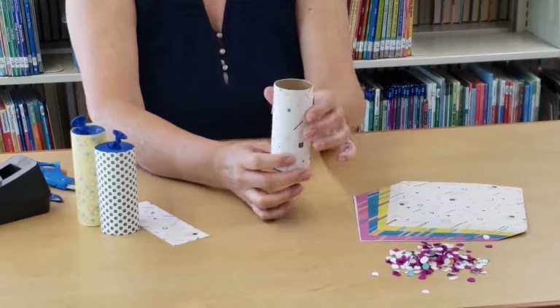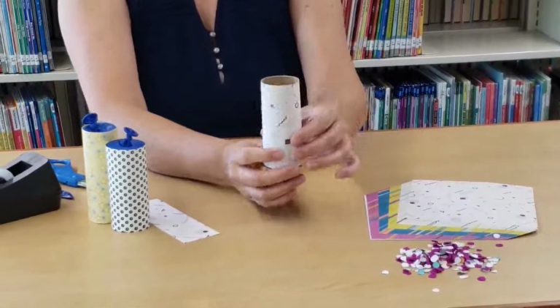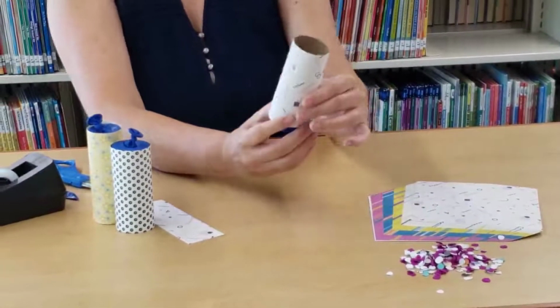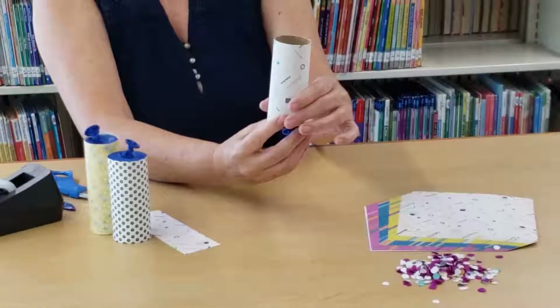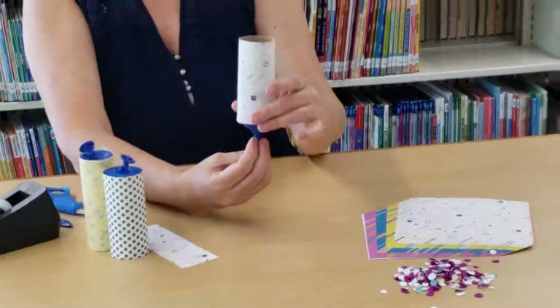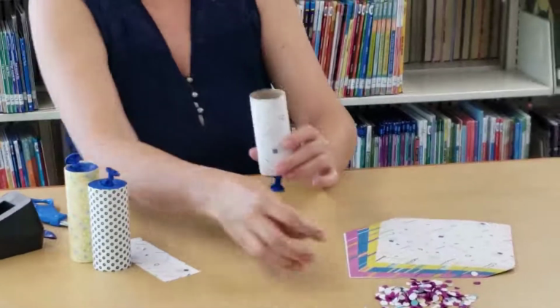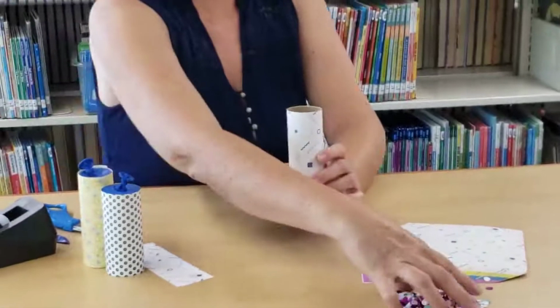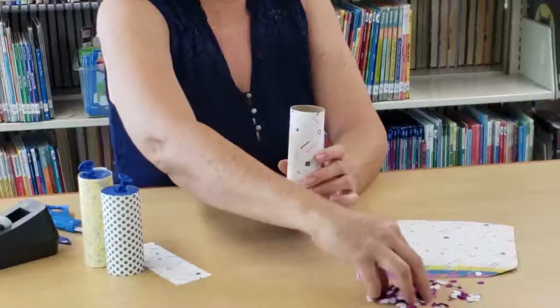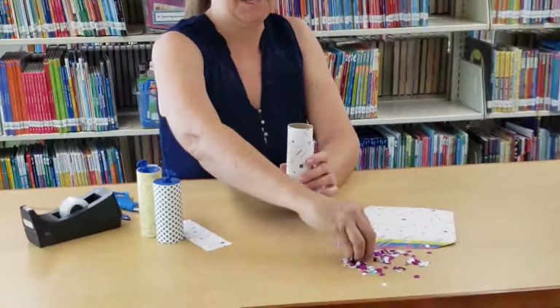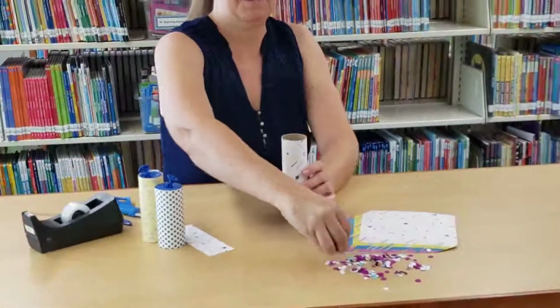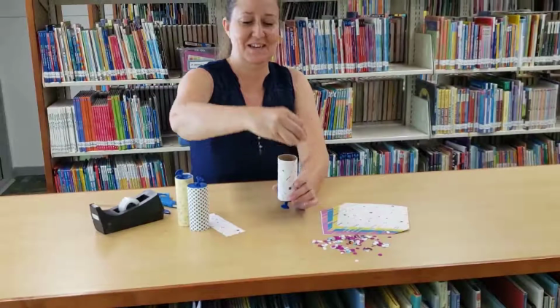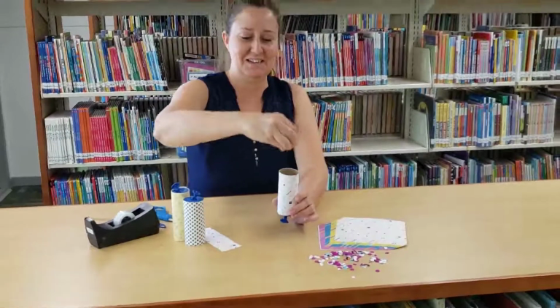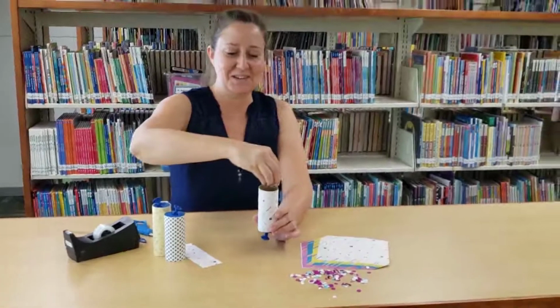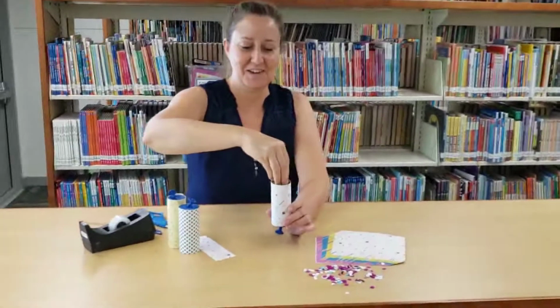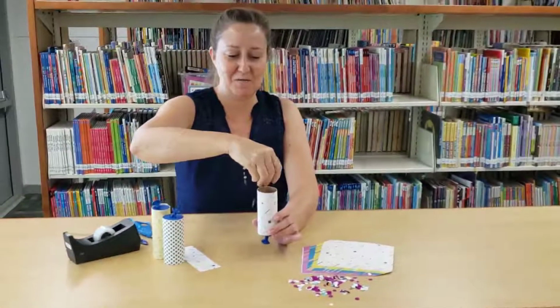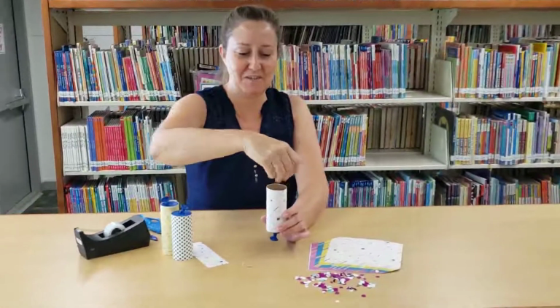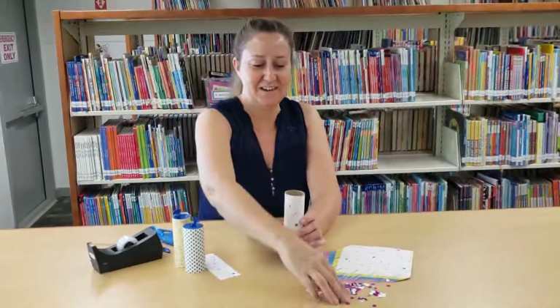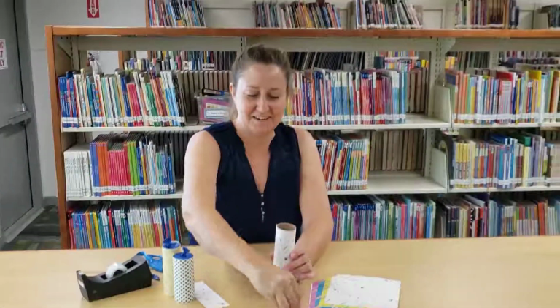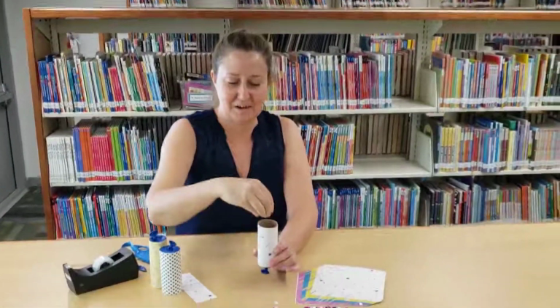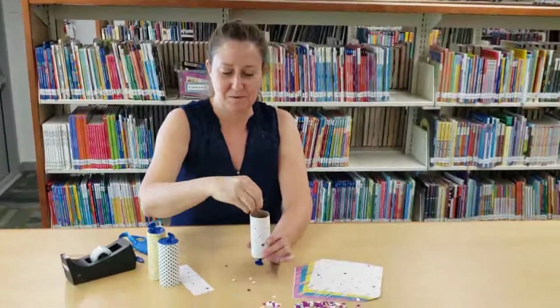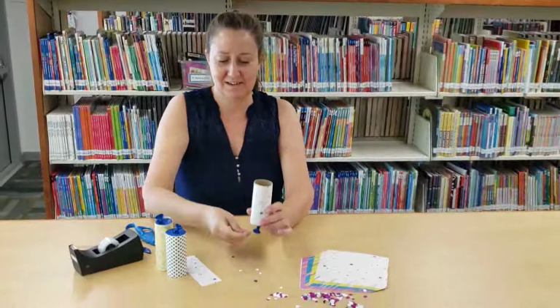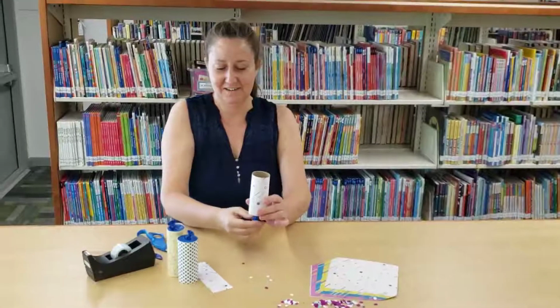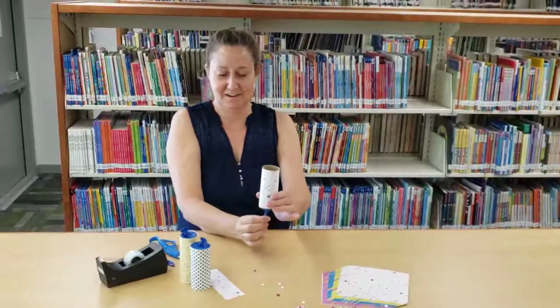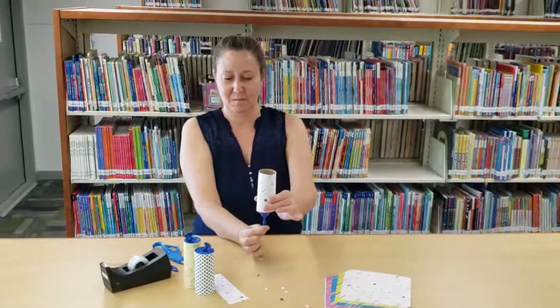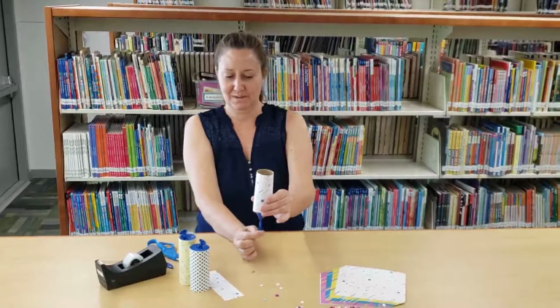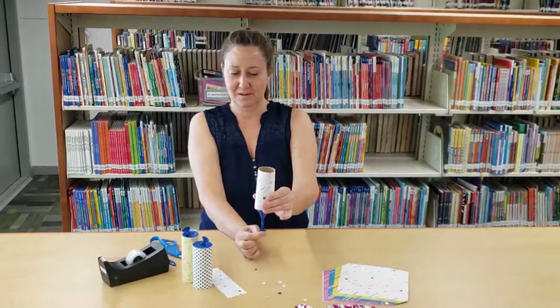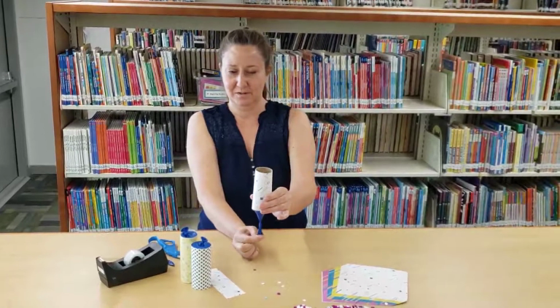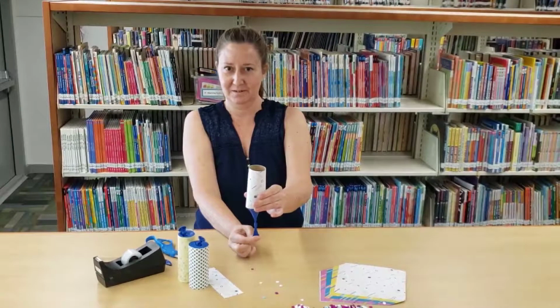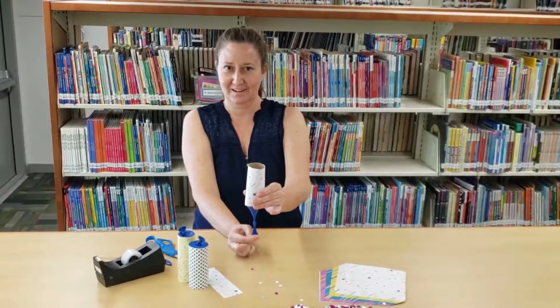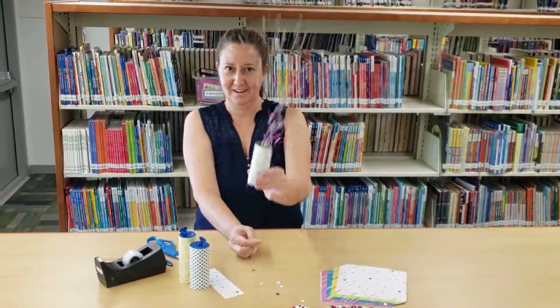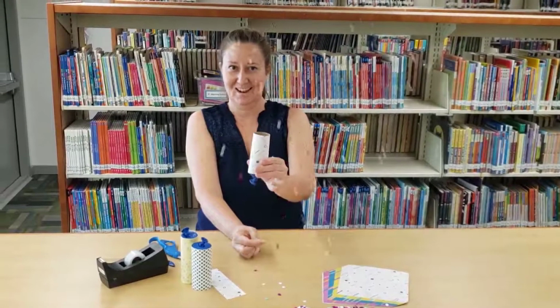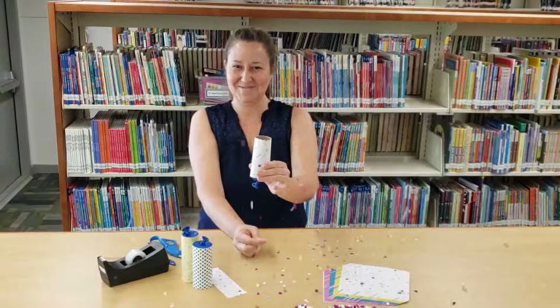Your popper is ready, and this is where the magic happens. Get some of the confetti that we provided, put it in the open end, pull down on the balloon, and celebrate!